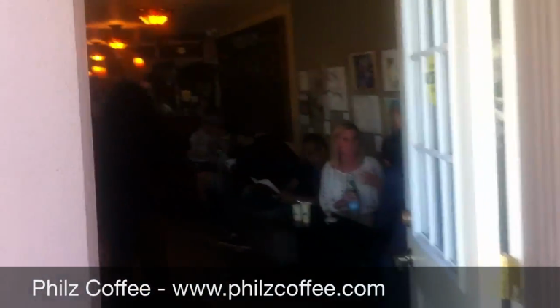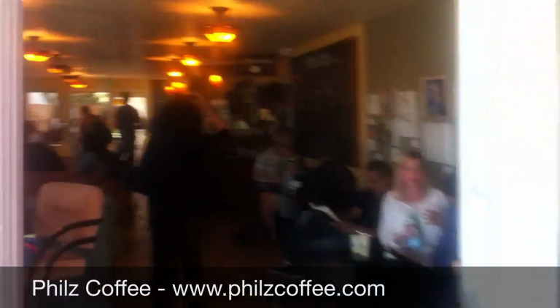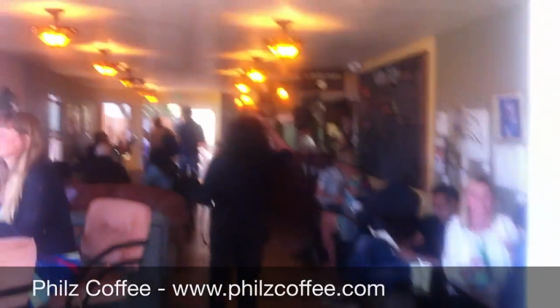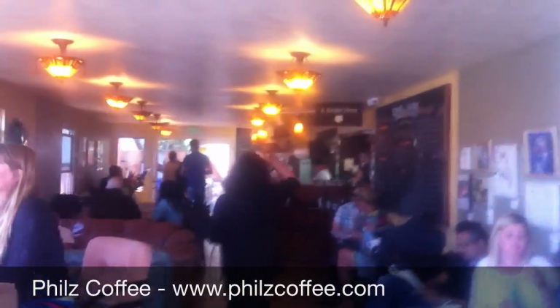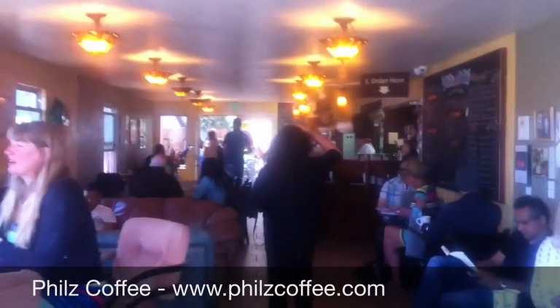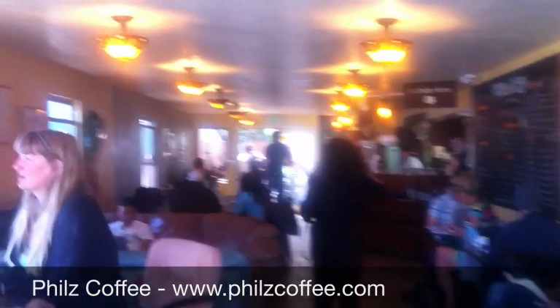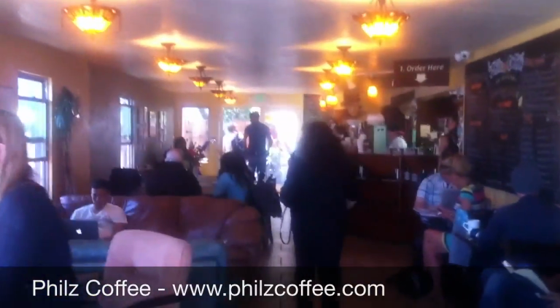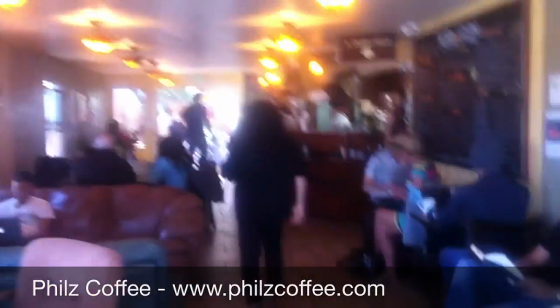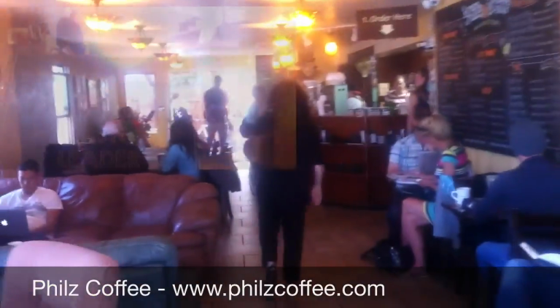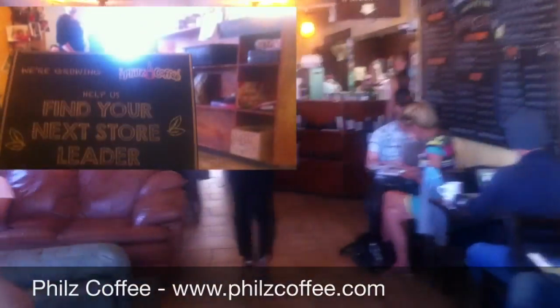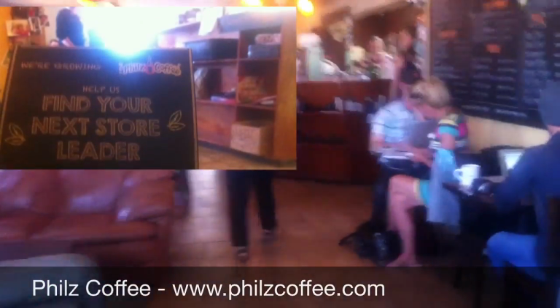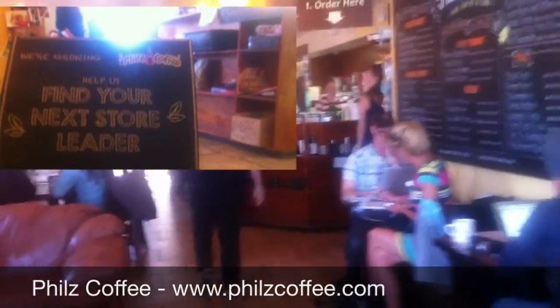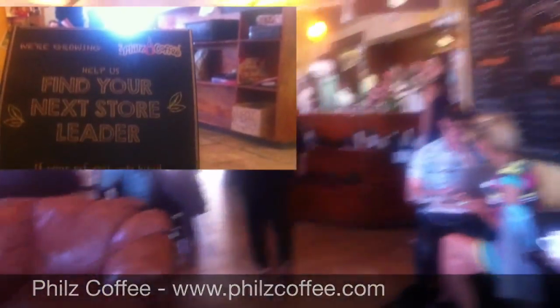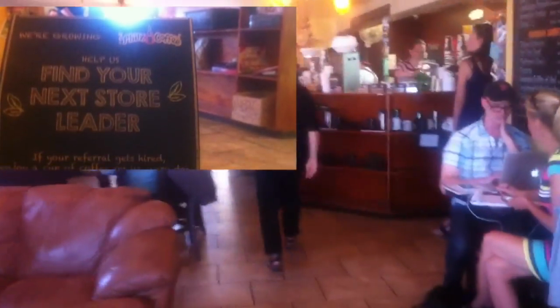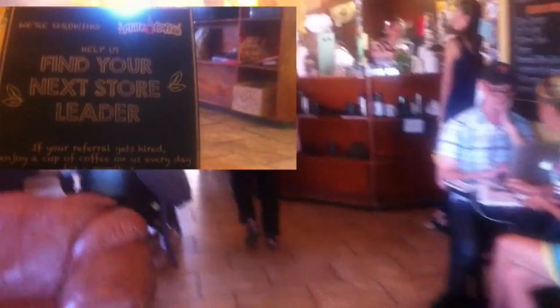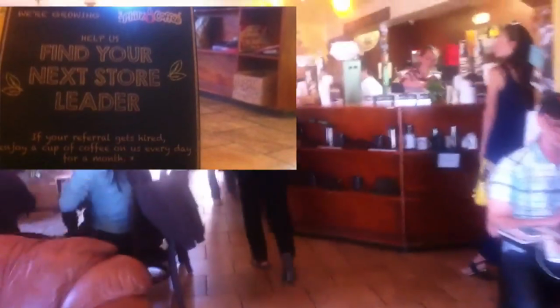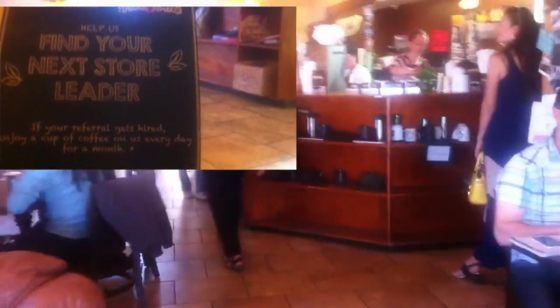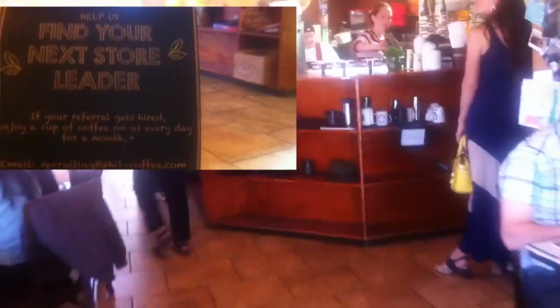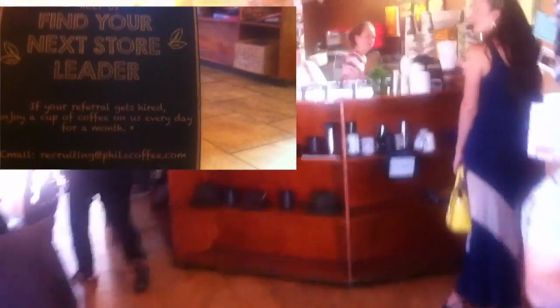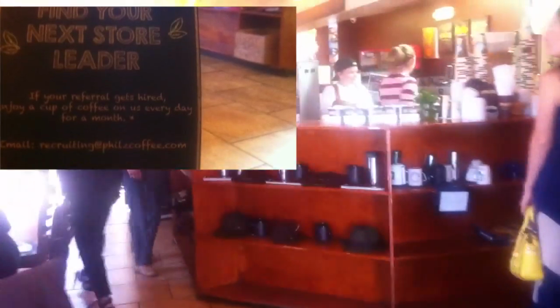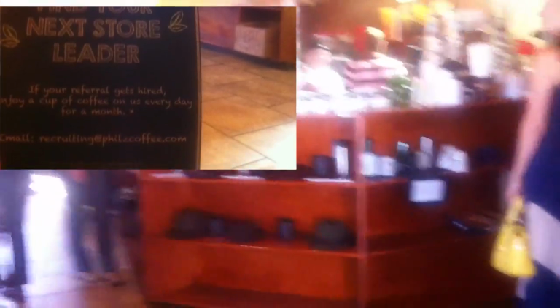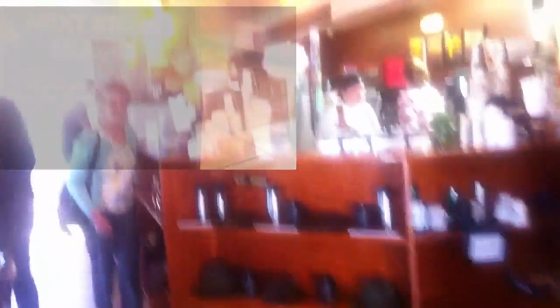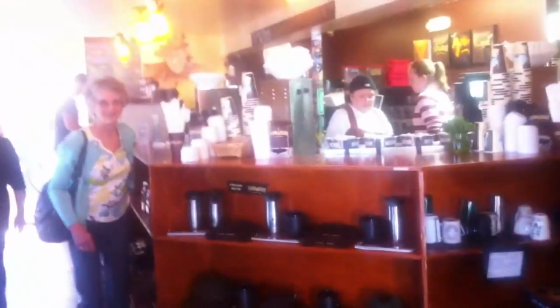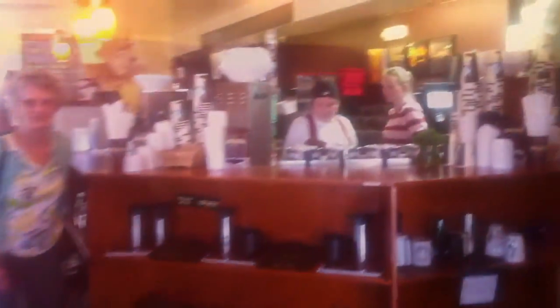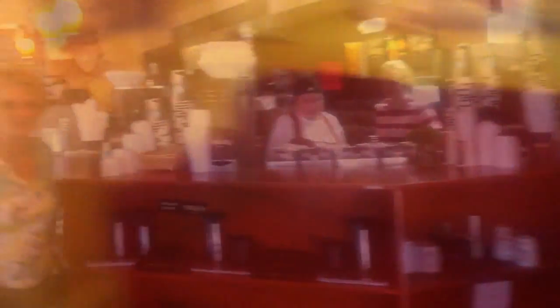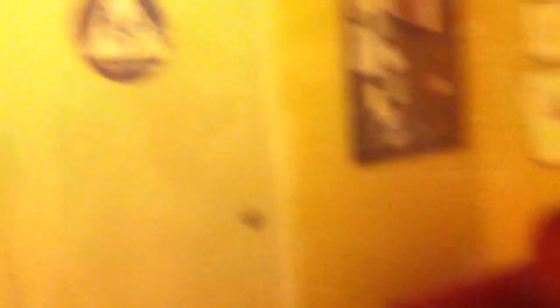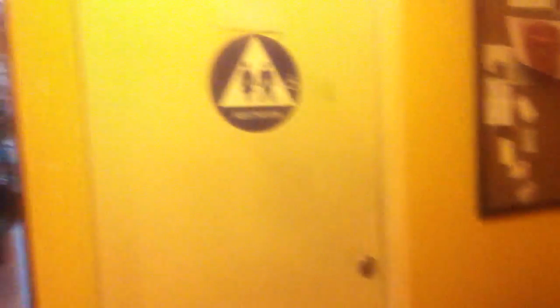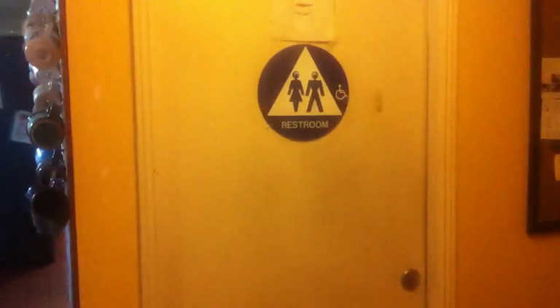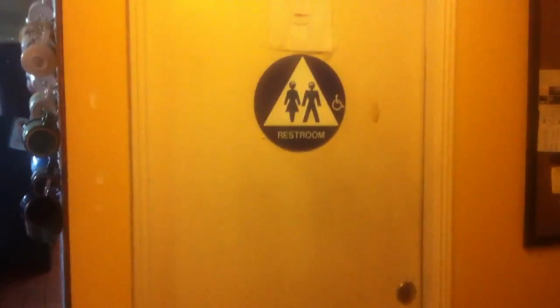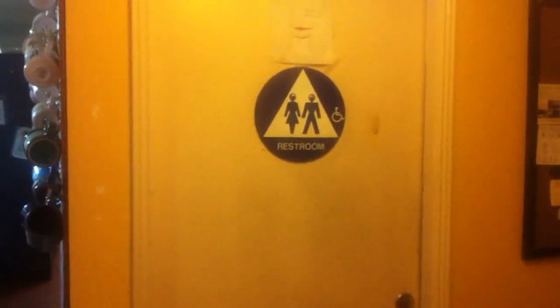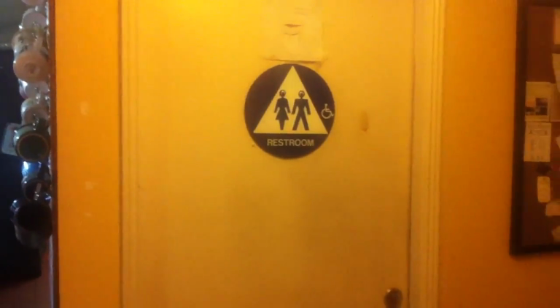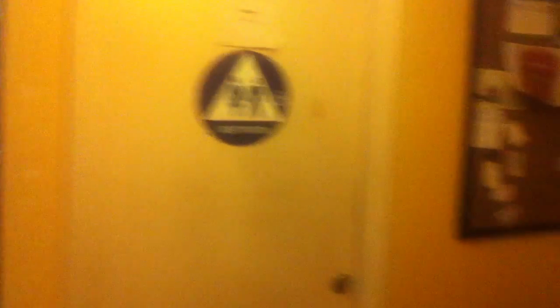Let's walk in to give you a little shot of Phil's. A little busy. I'm going to go find a seat — seat by the bathroom, always available. Cool.